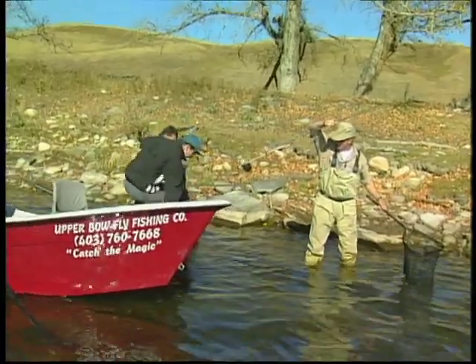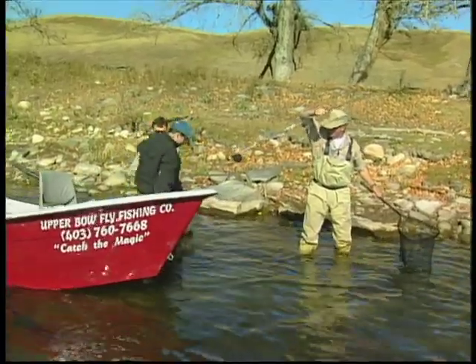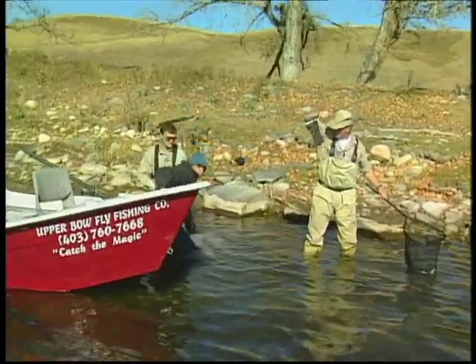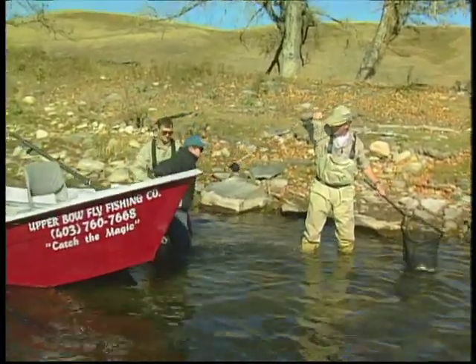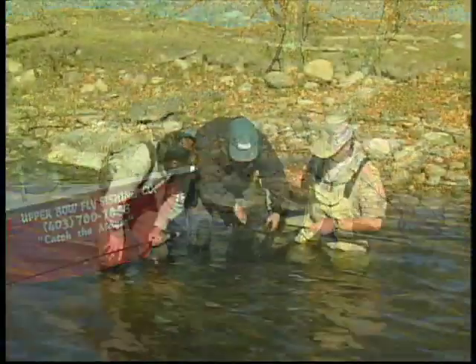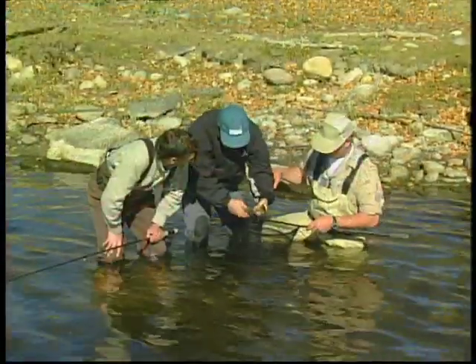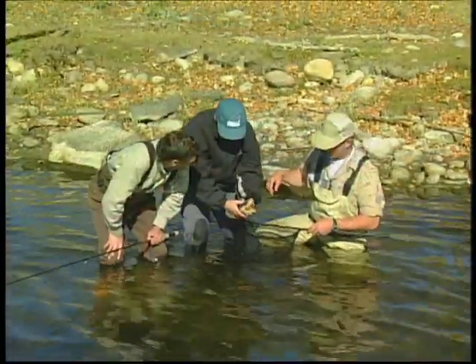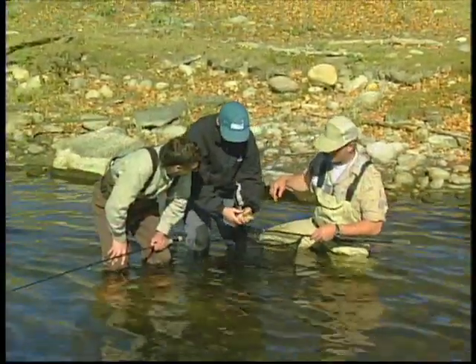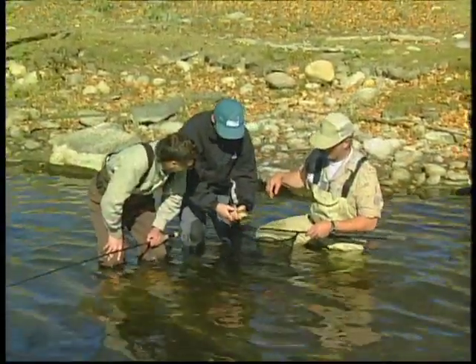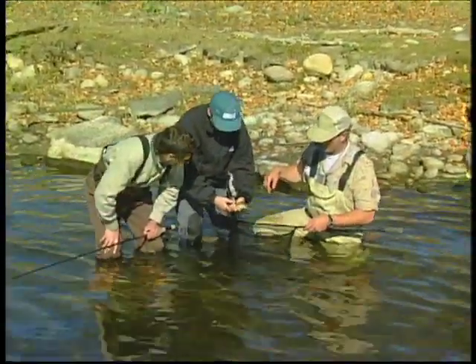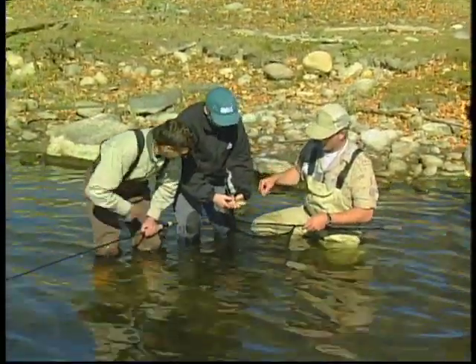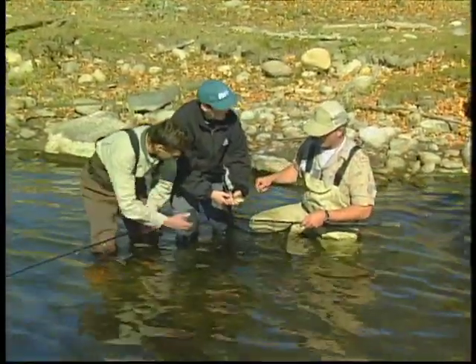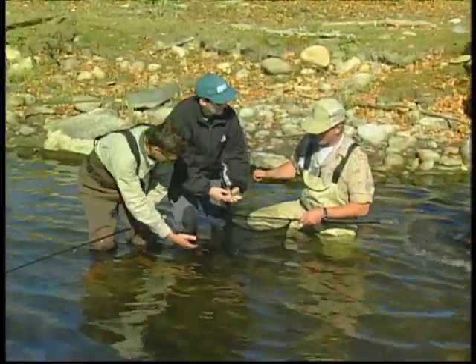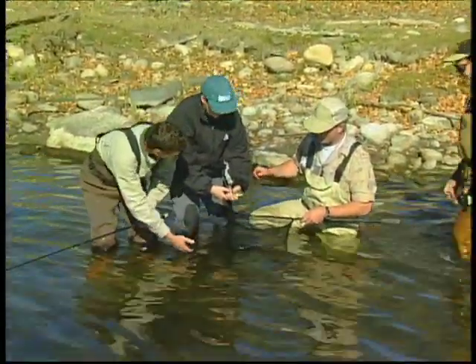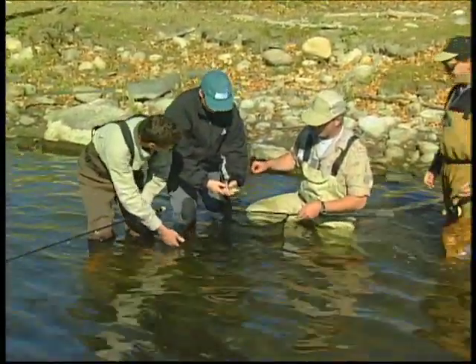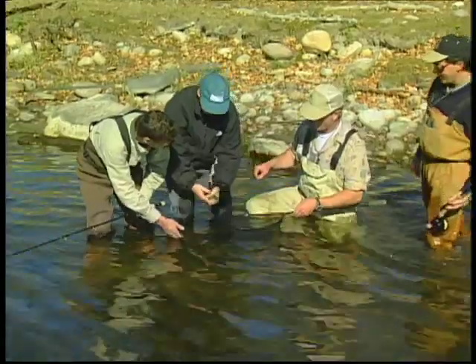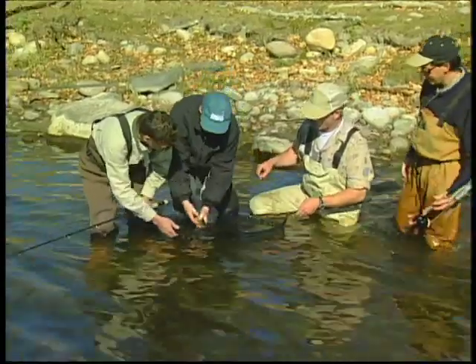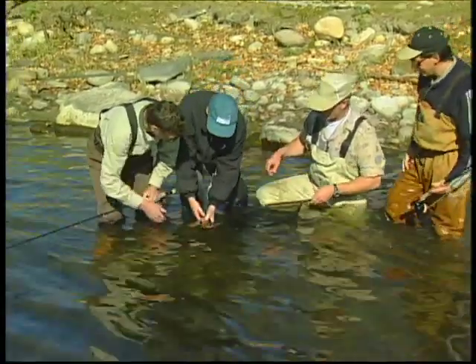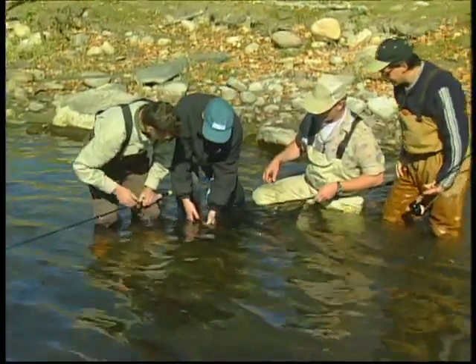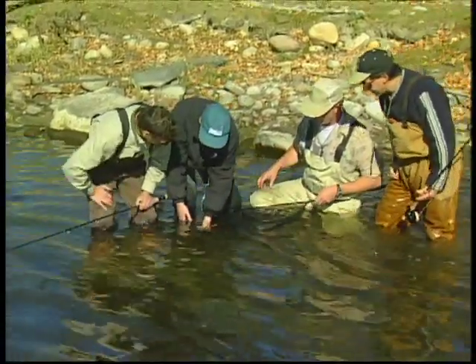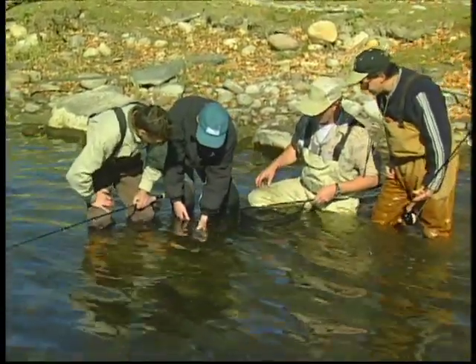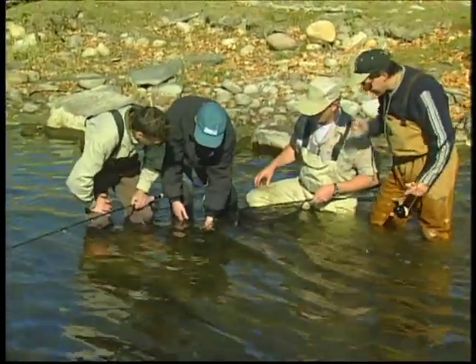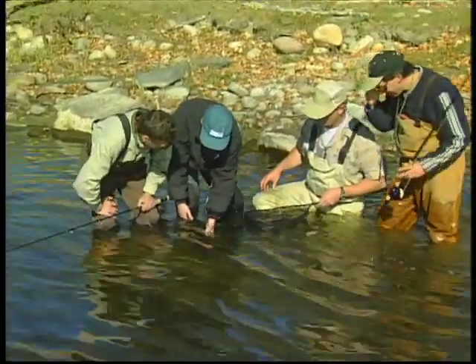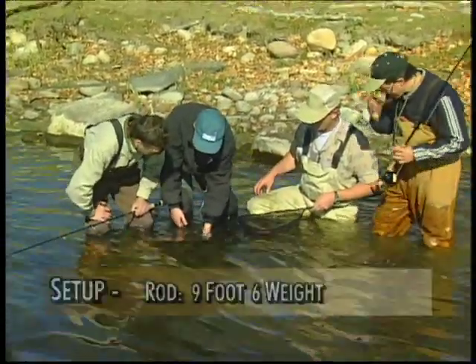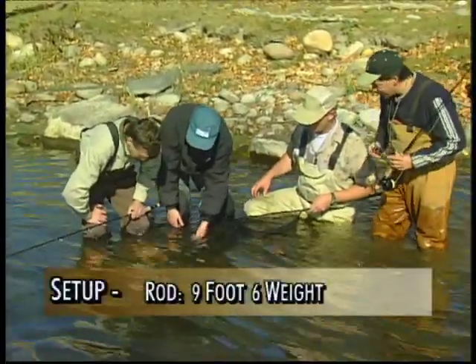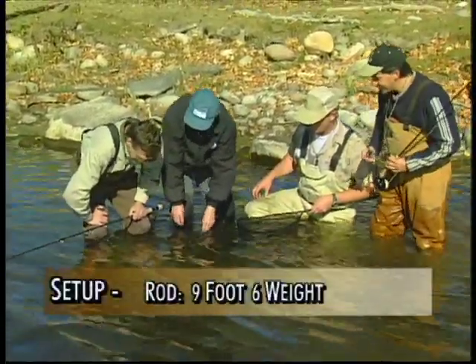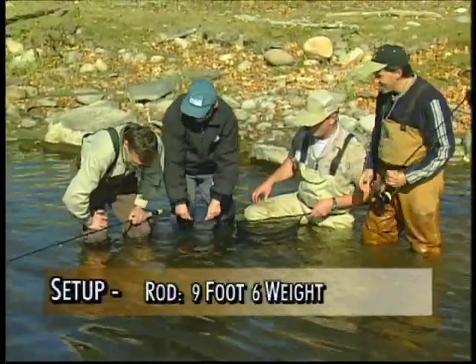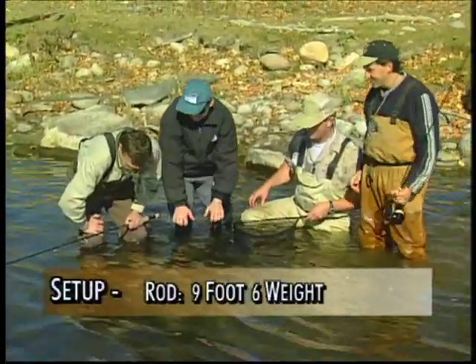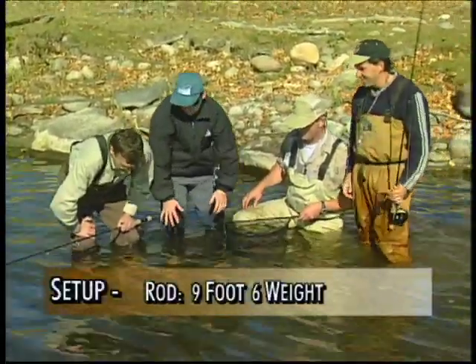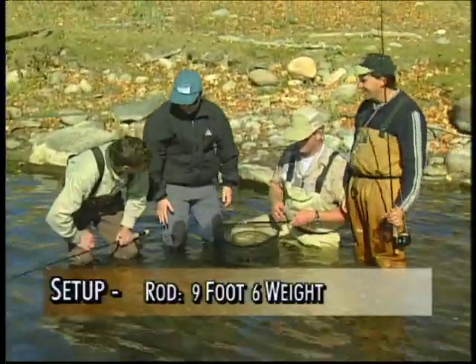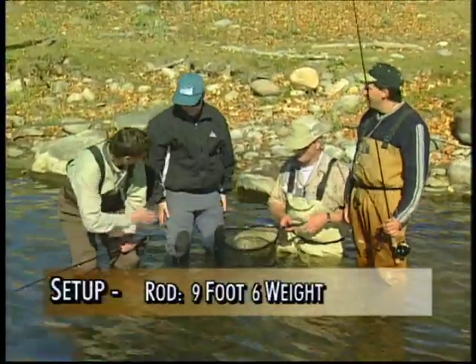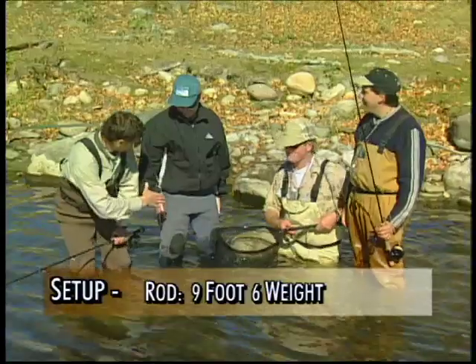That's a nice little fish. He's a nice fish. So down in the water, a good shot of him there, and when he's ready to go he'll just take off. There he goes.